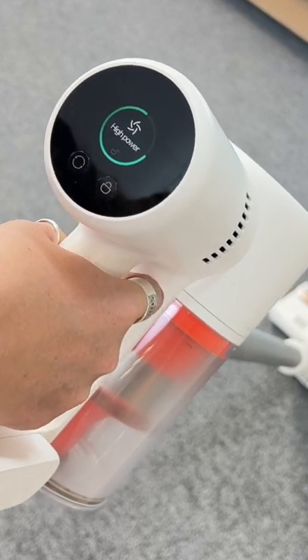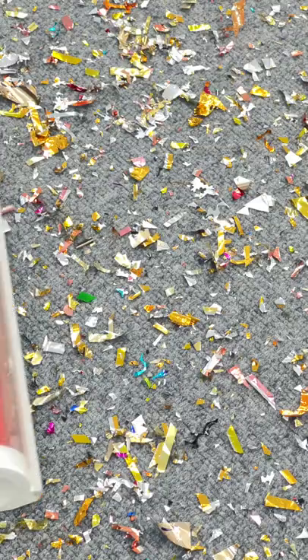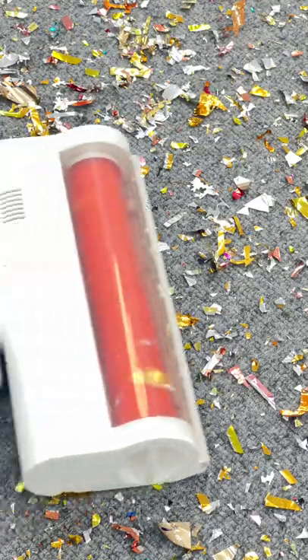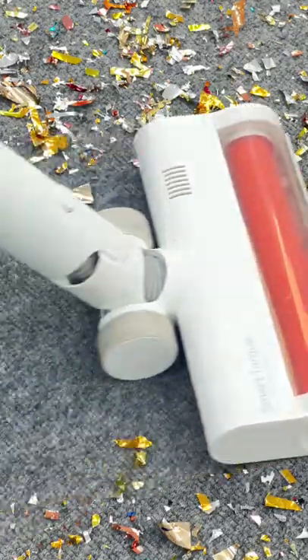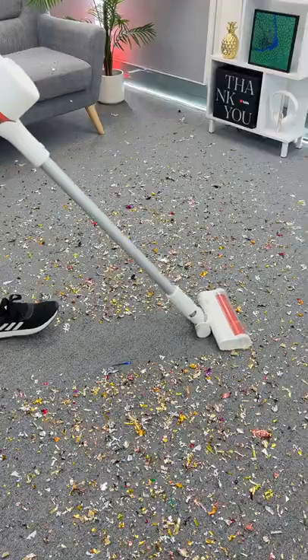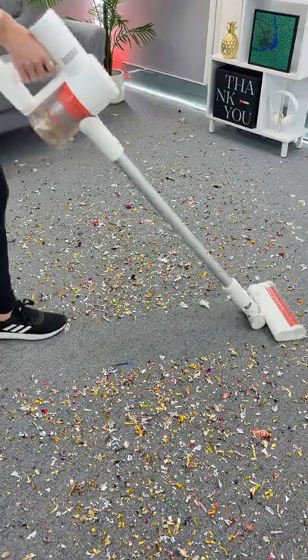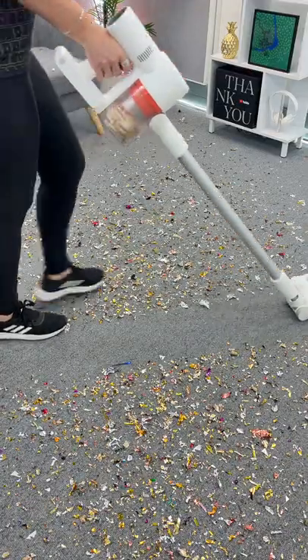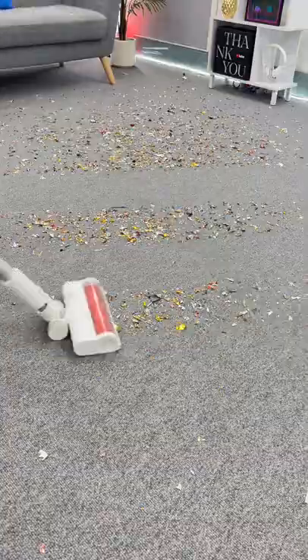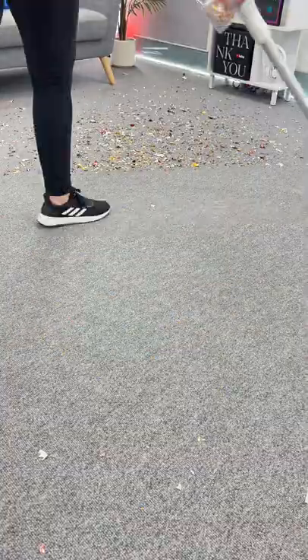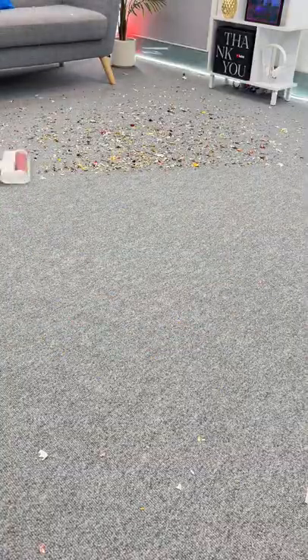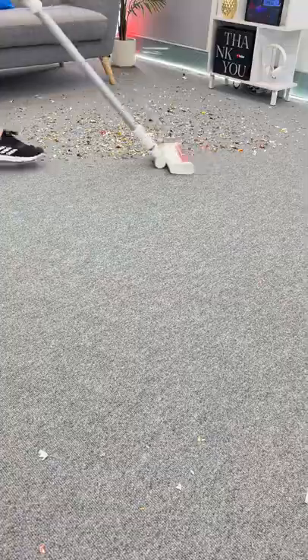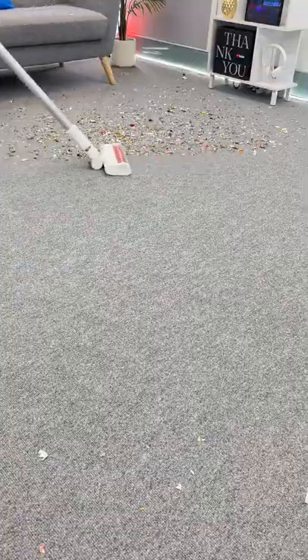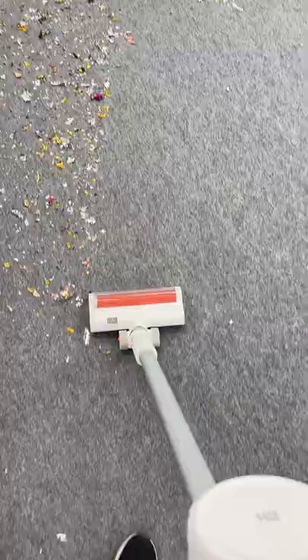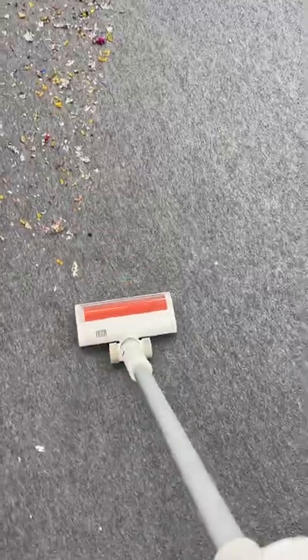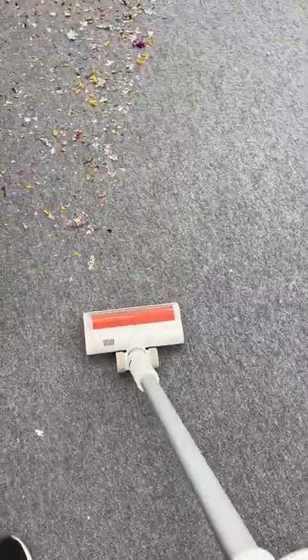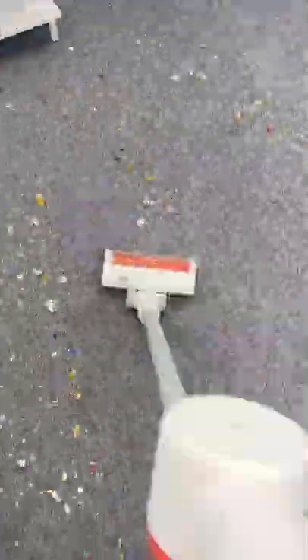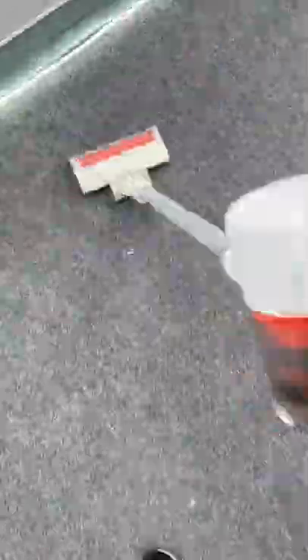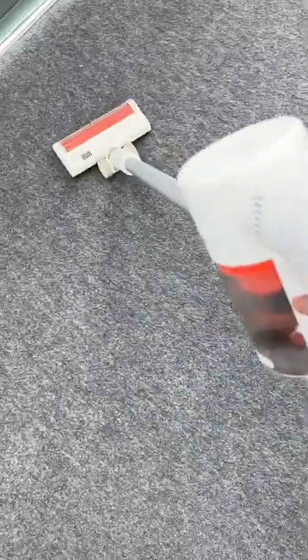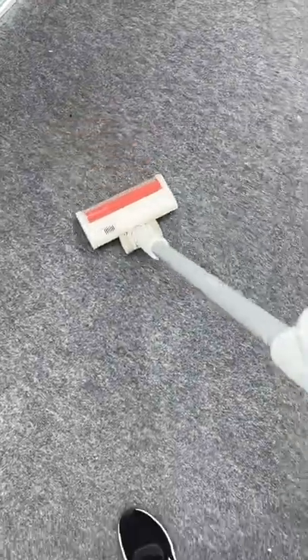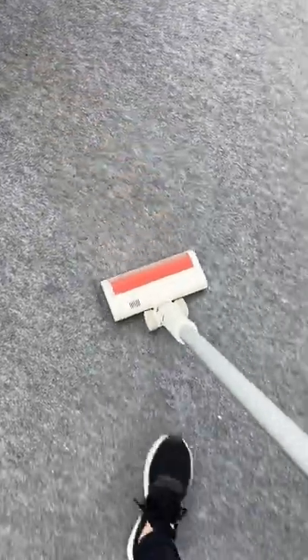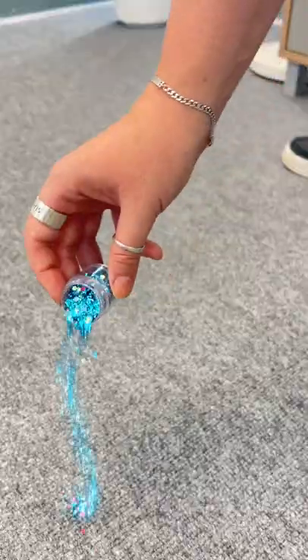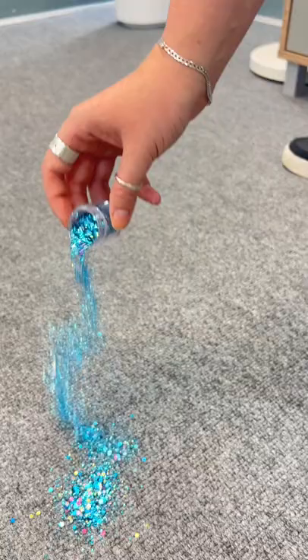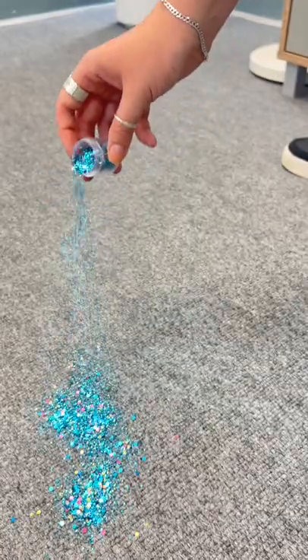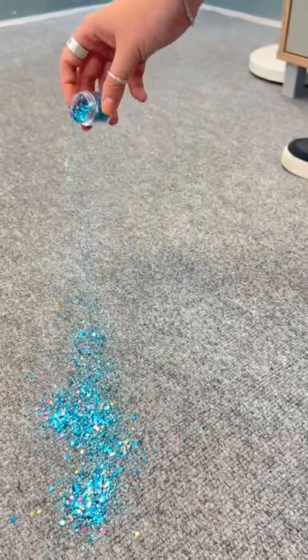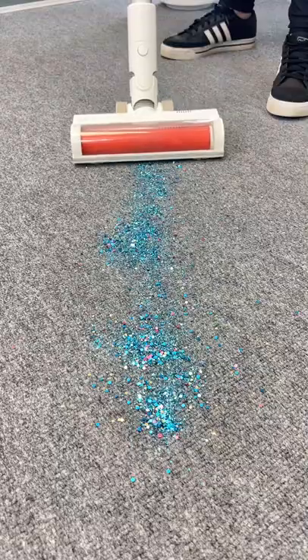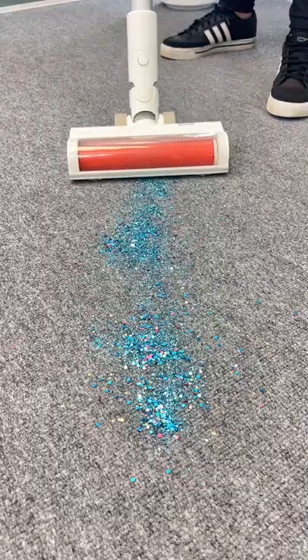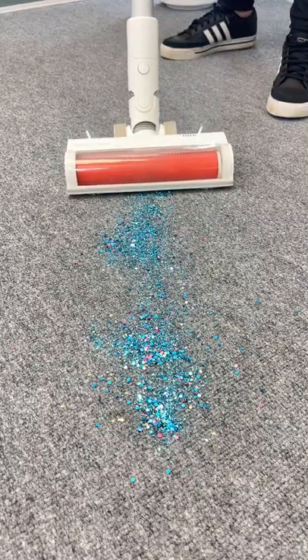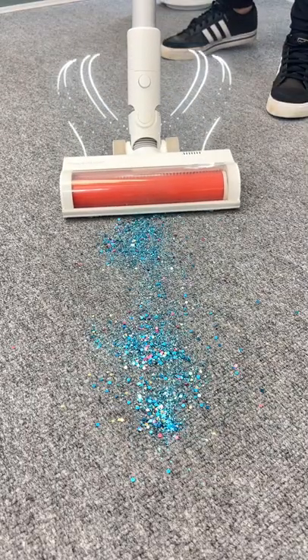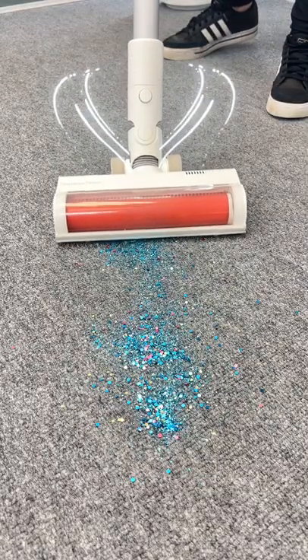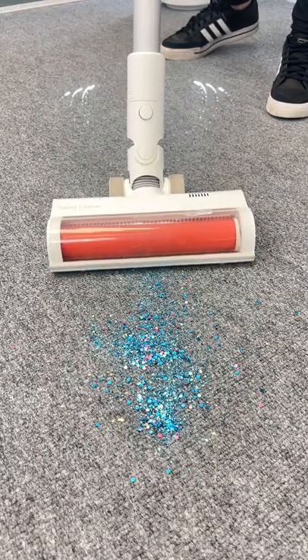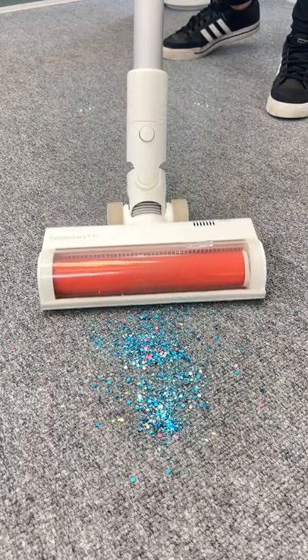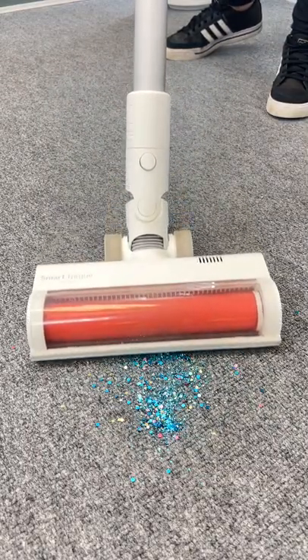I put it to test with the party popper shrapnel and as you can see it easily picked up all that confetti. It's also a nice and lightweight vacuum so your arm doesn't get tired when vacuuming. I also thought why not test it with some glitter, and as you can see it did a pretty amazing job.